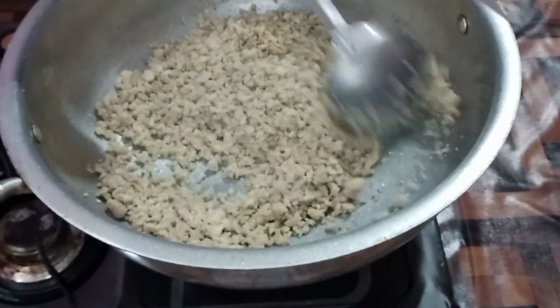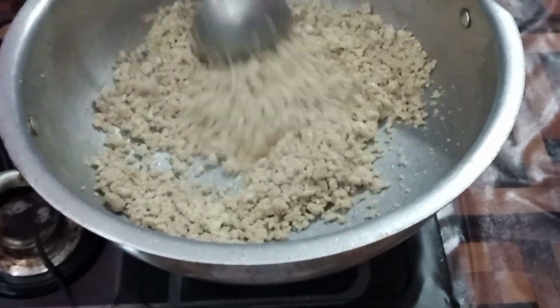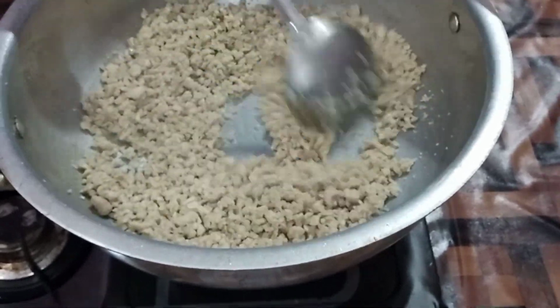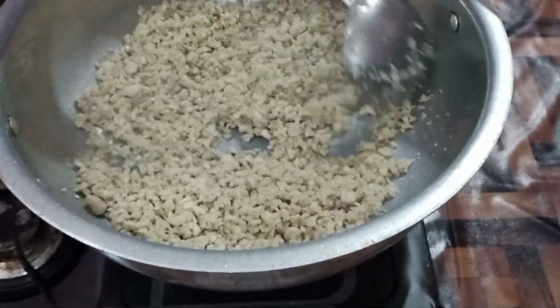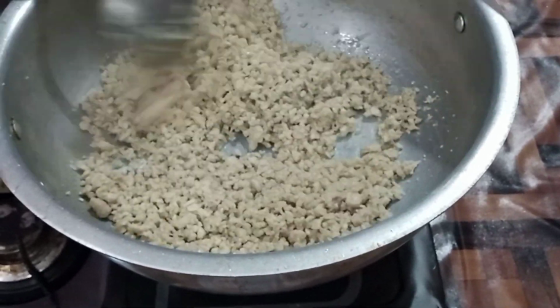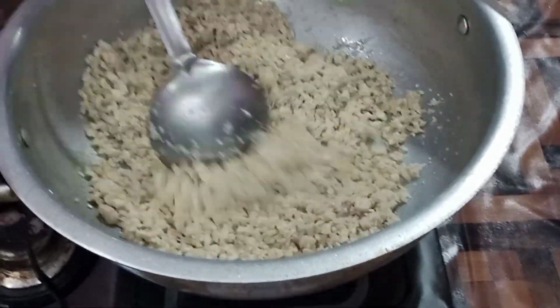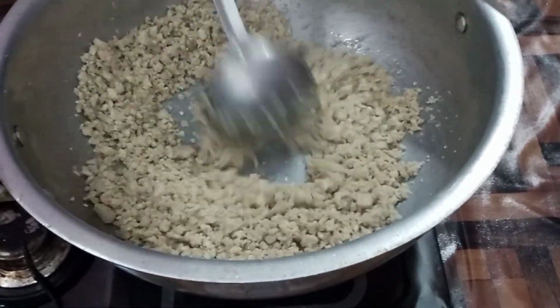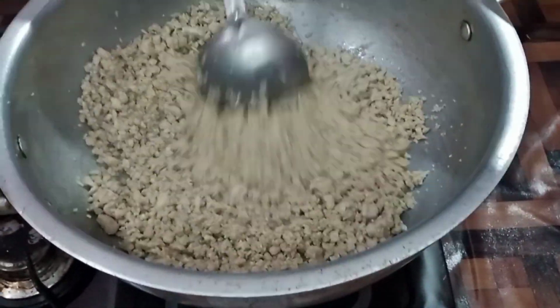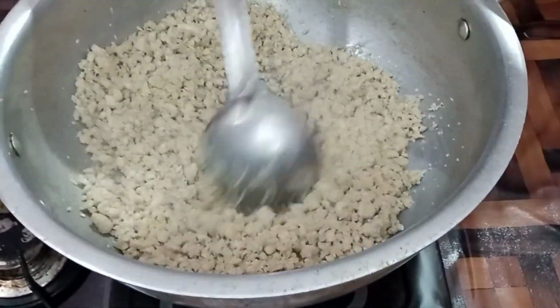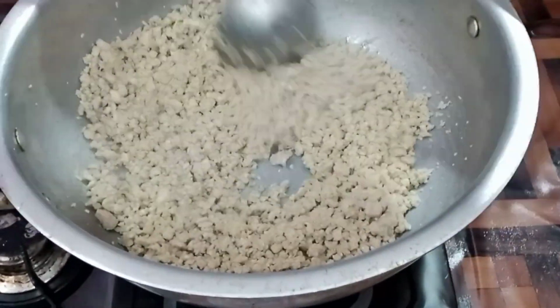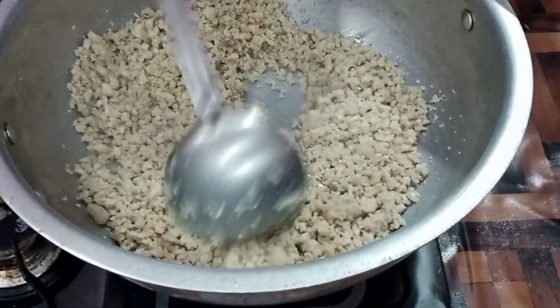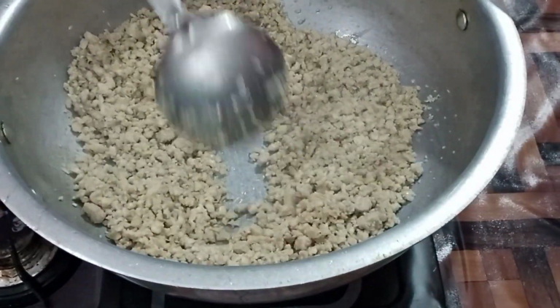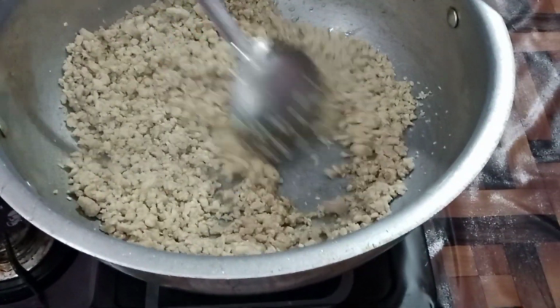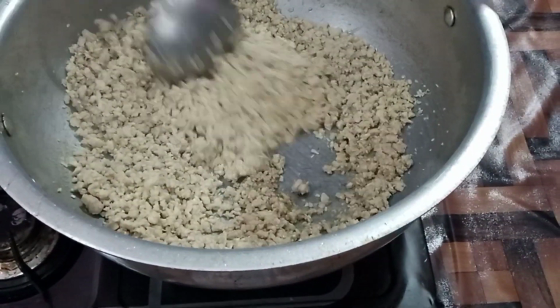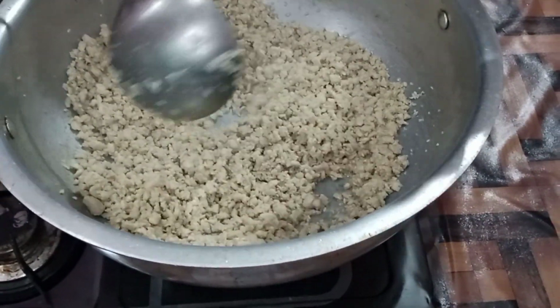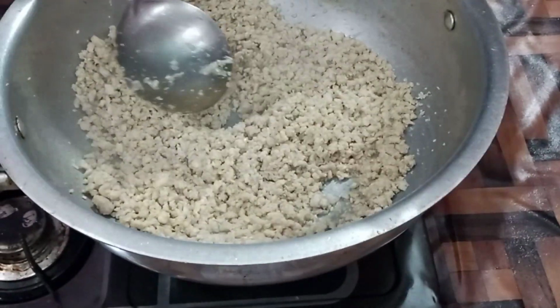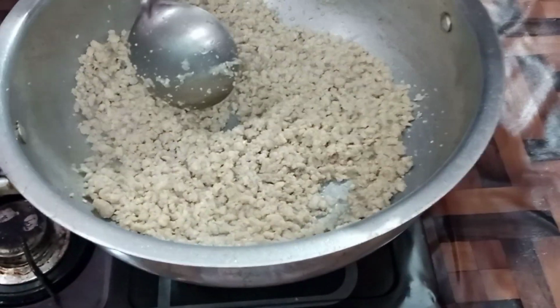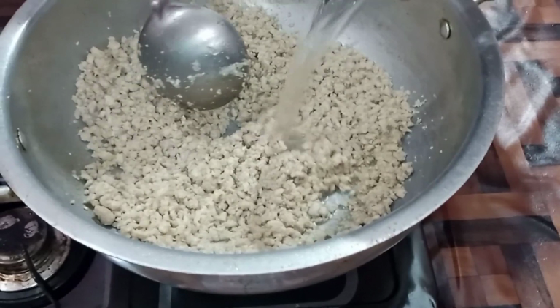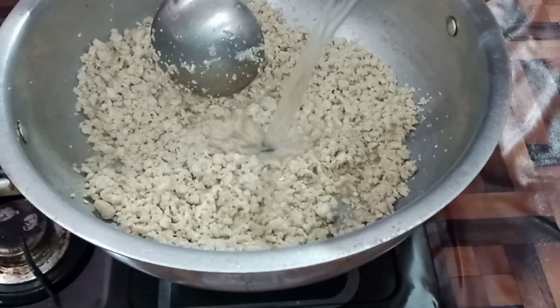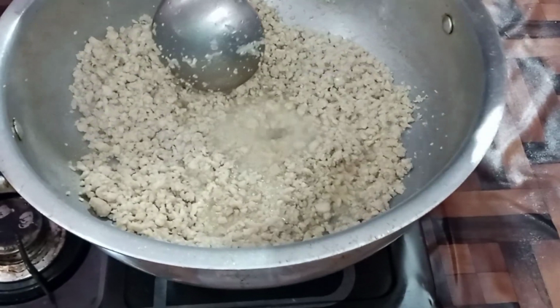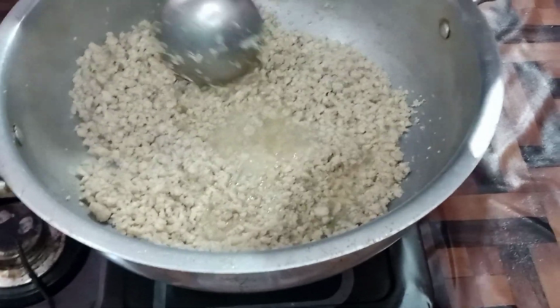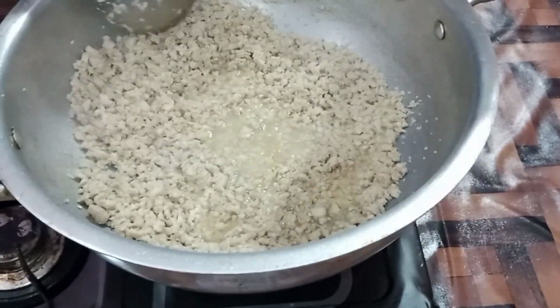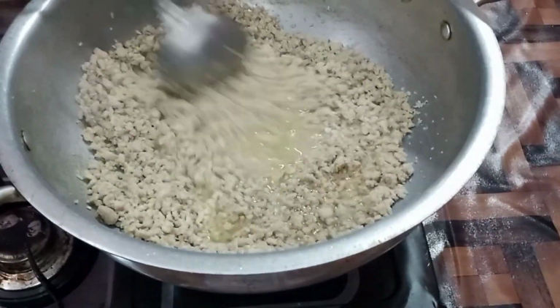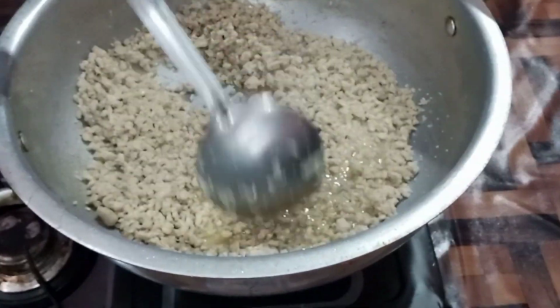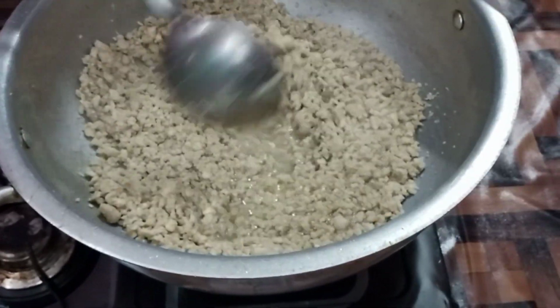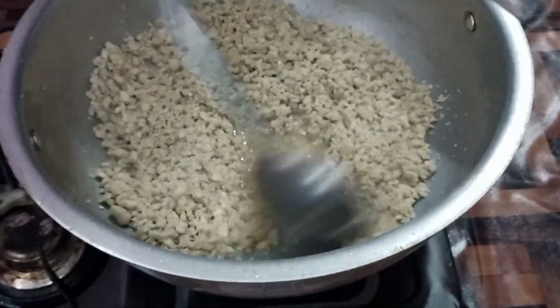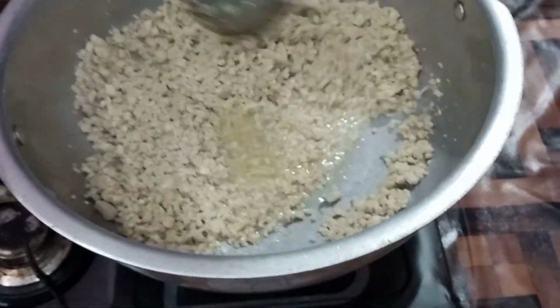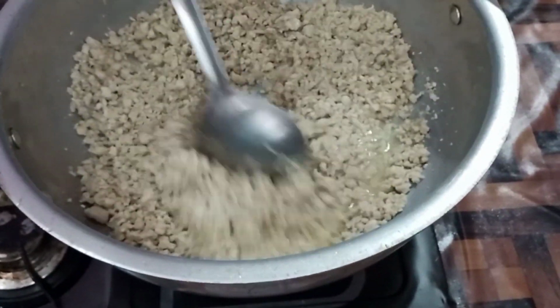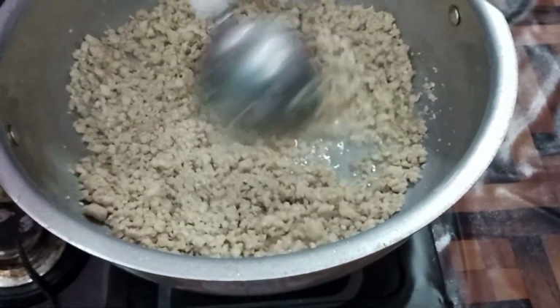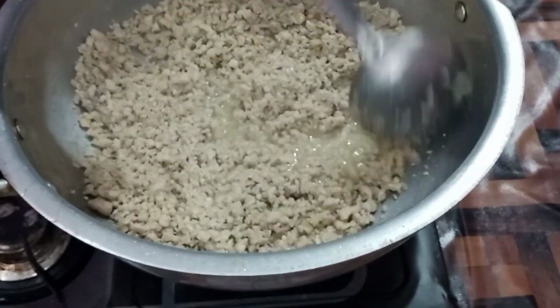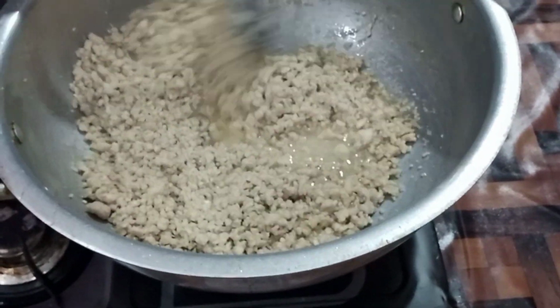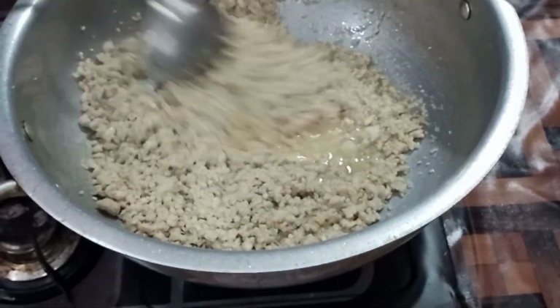Now we will mix it well. We will put in half a glass of water — about 125 ml. The water is good.